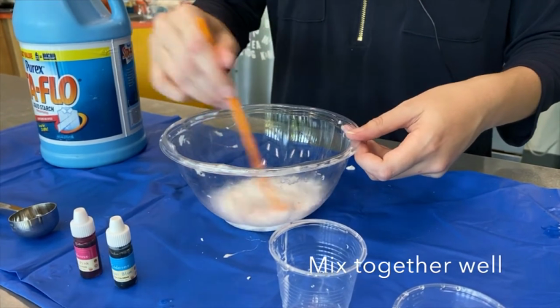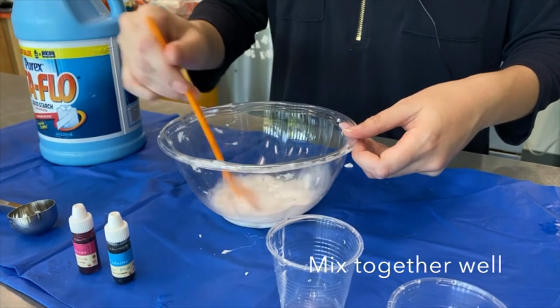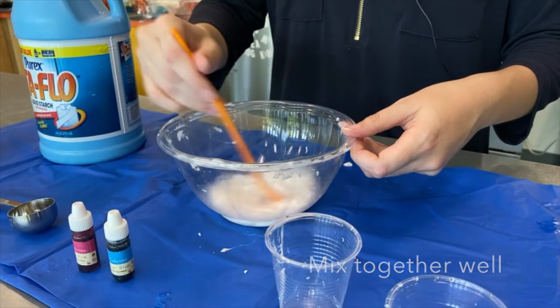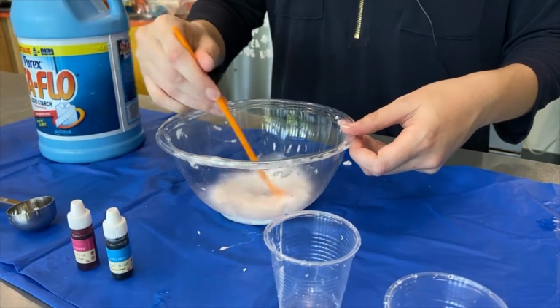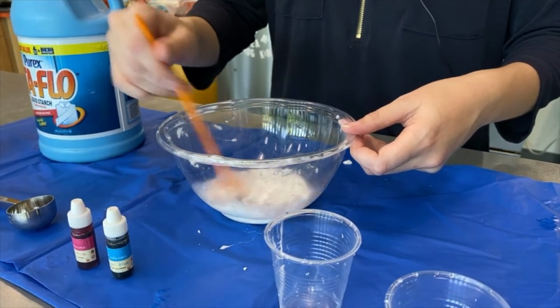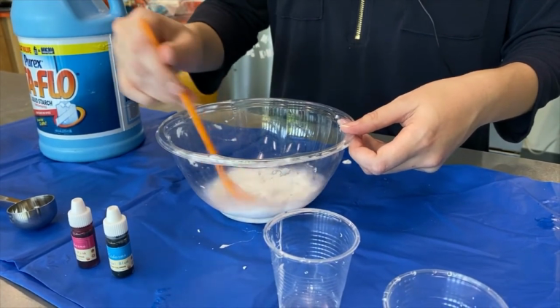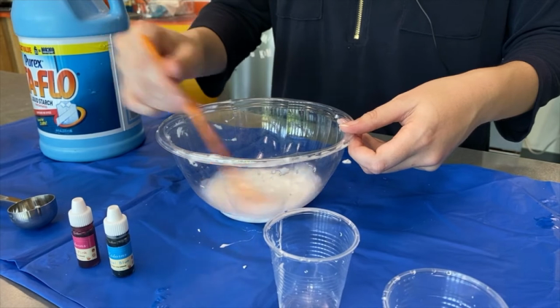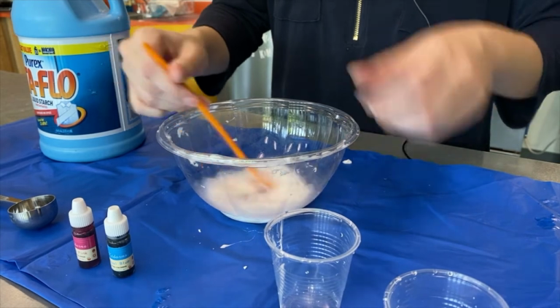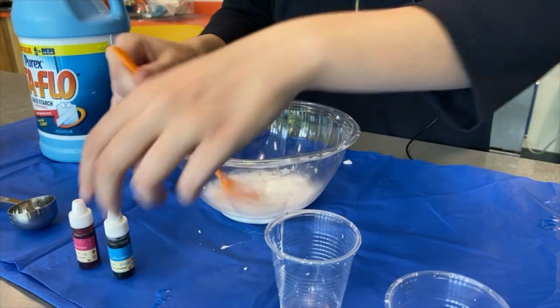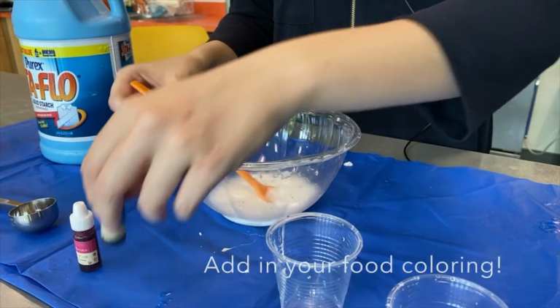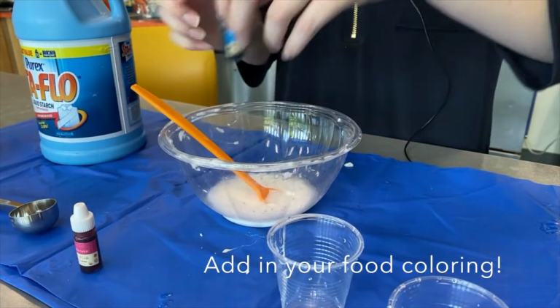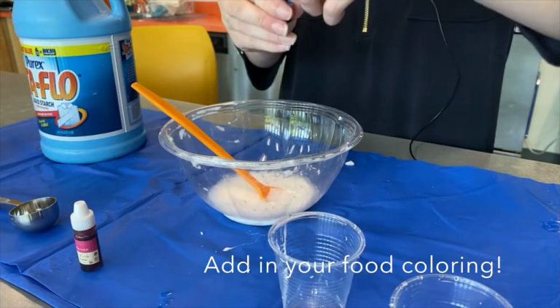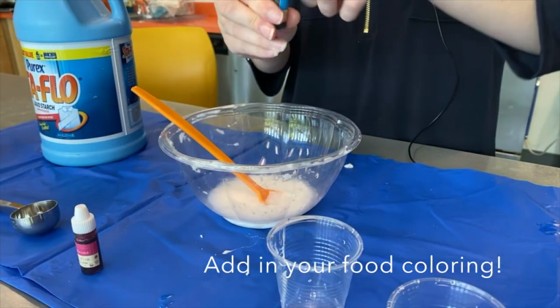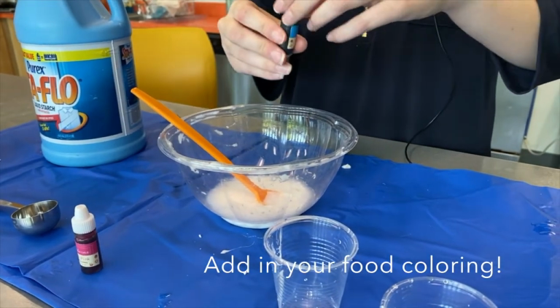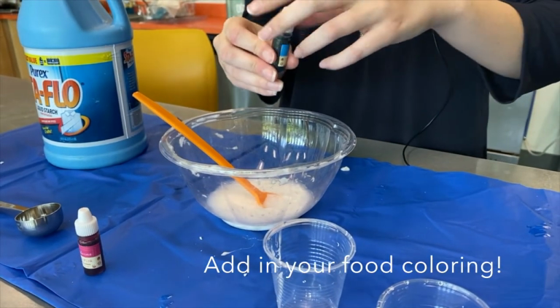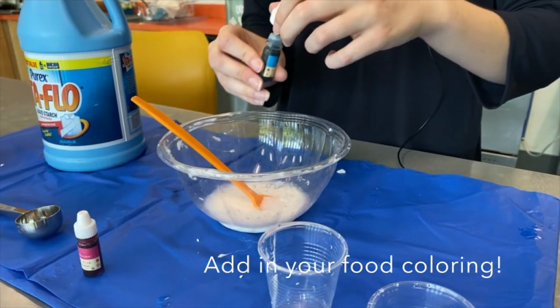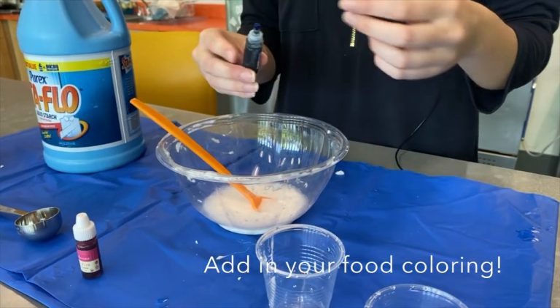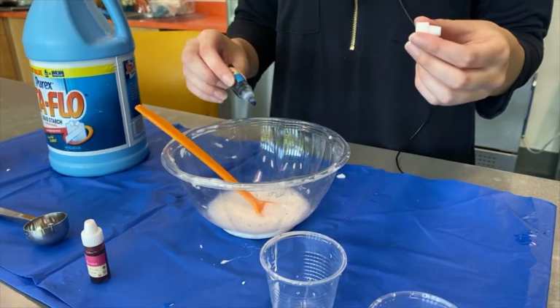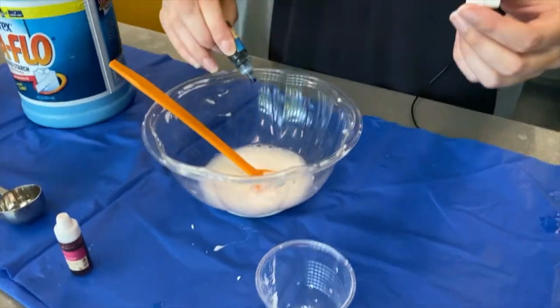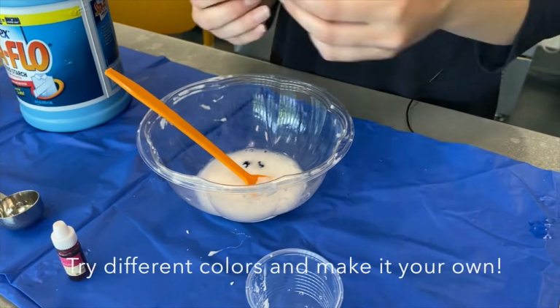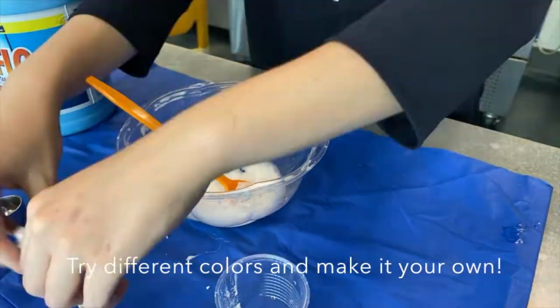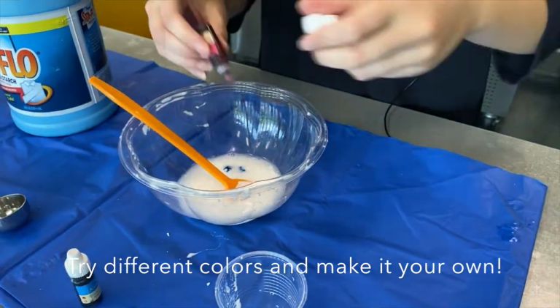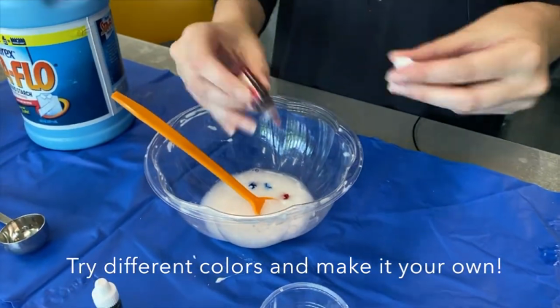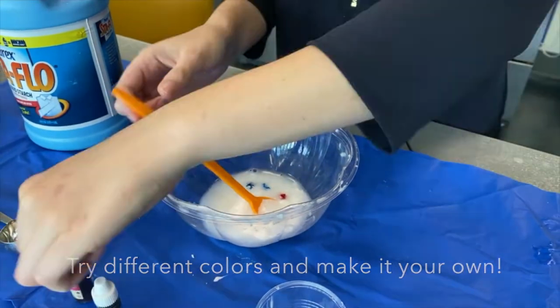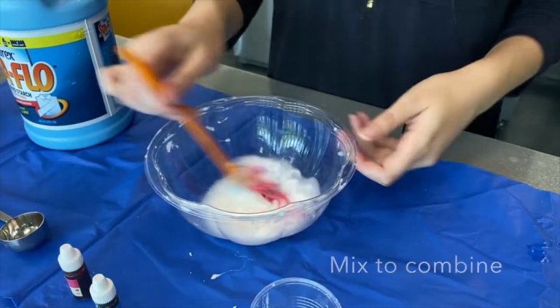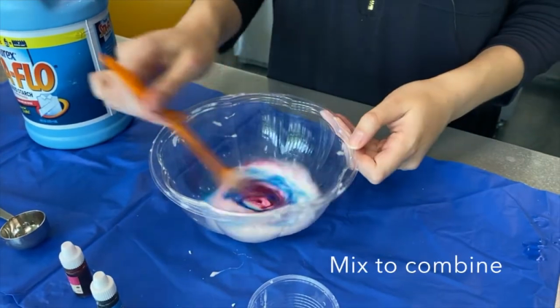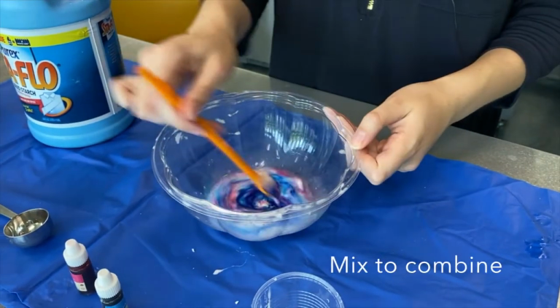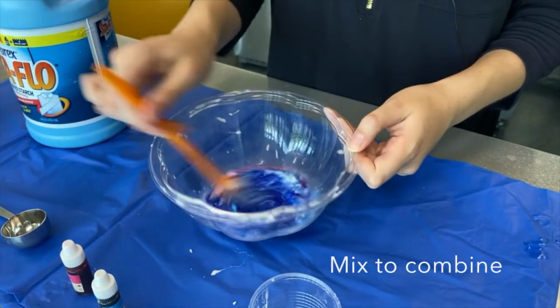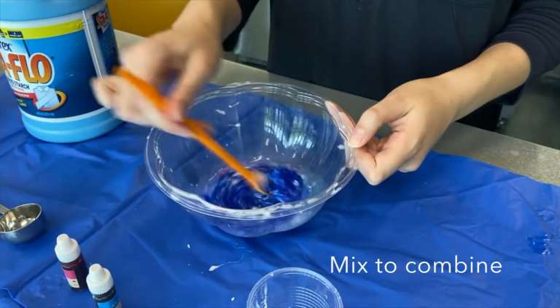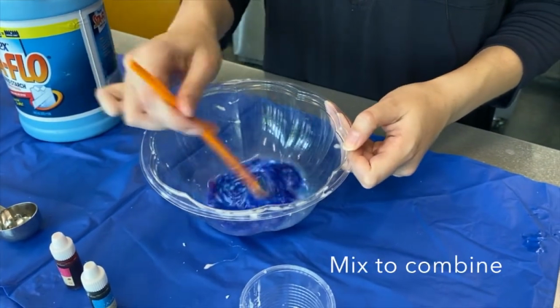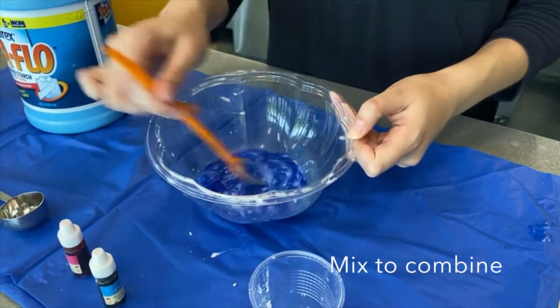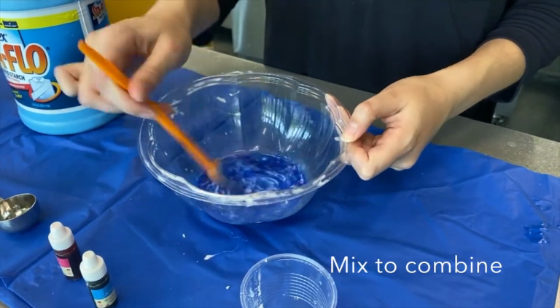And while we're mixing it, I'm gonna add four drops of food coloring in total. And I'm gonna mix that up so it's a nice color.